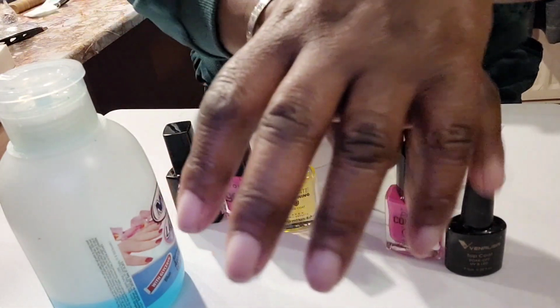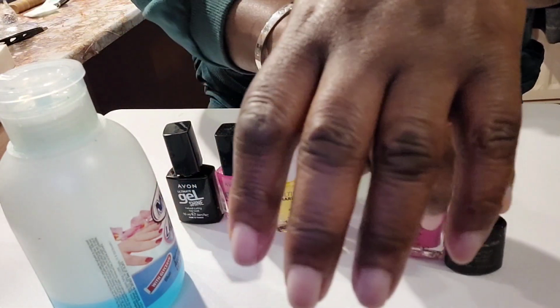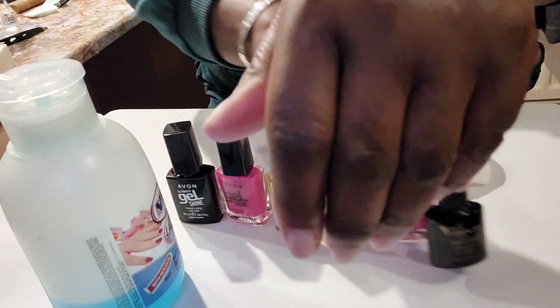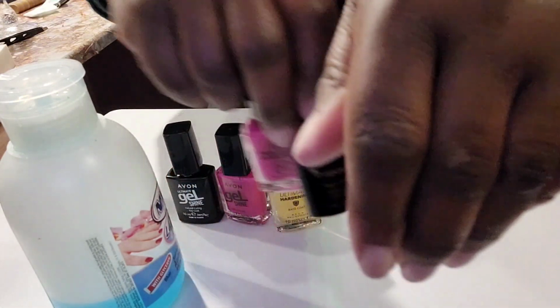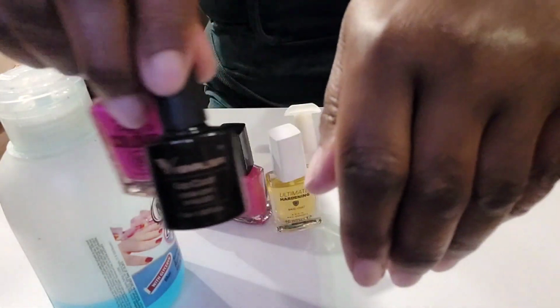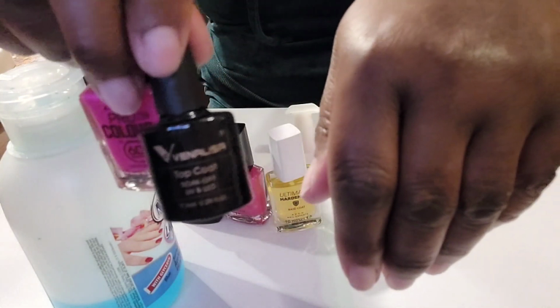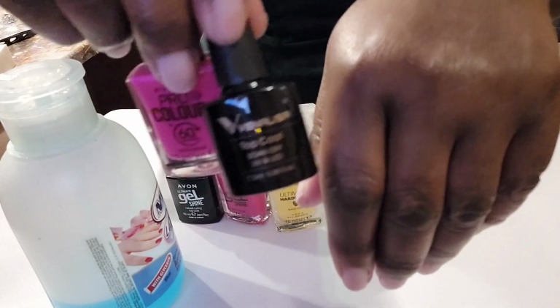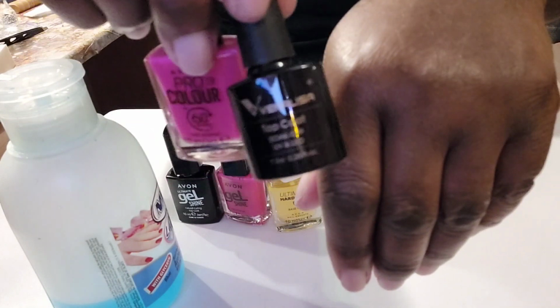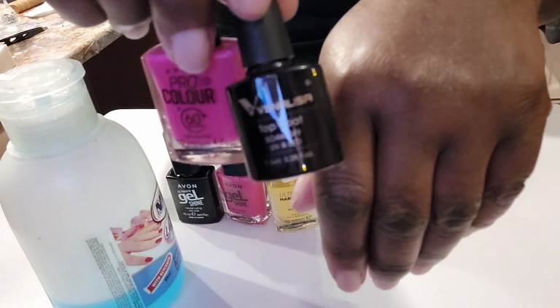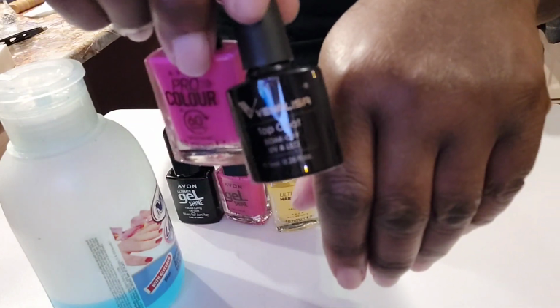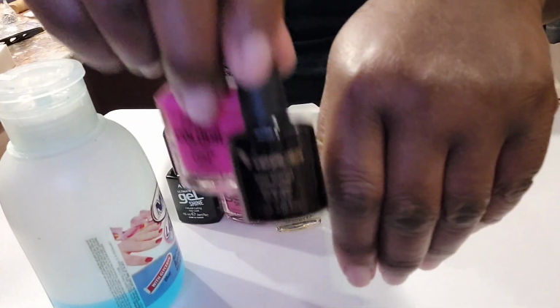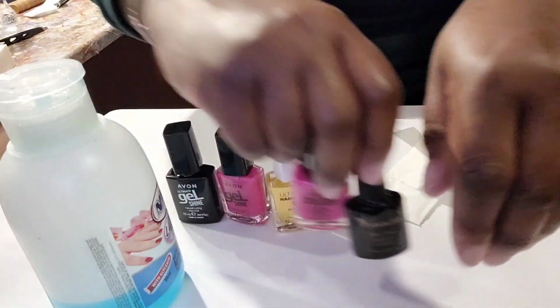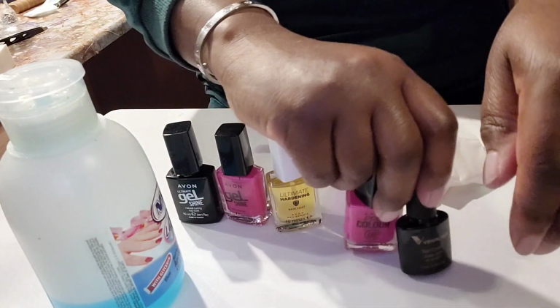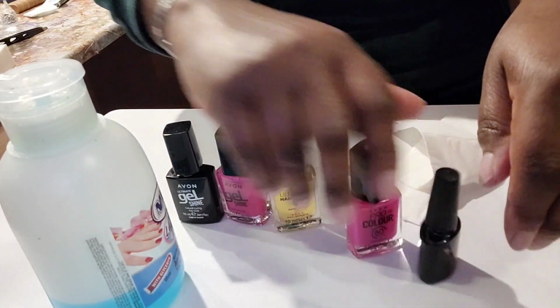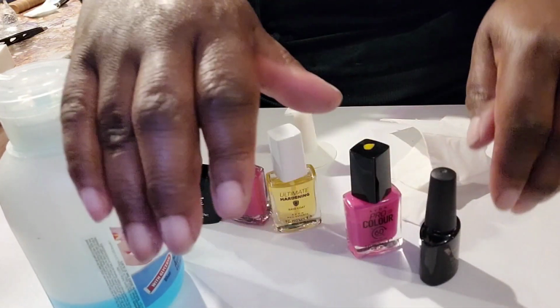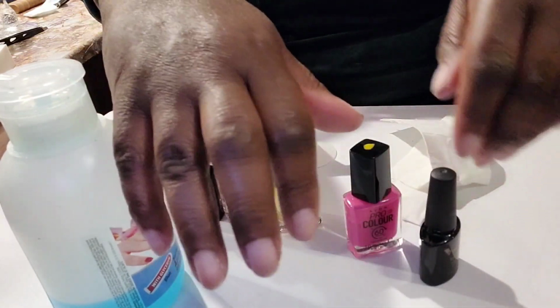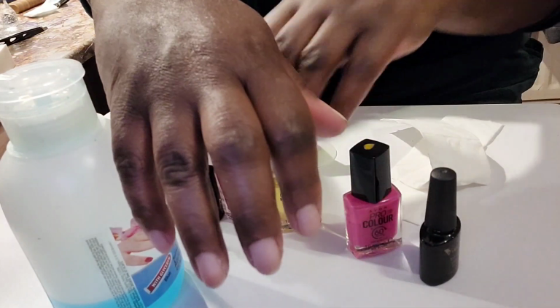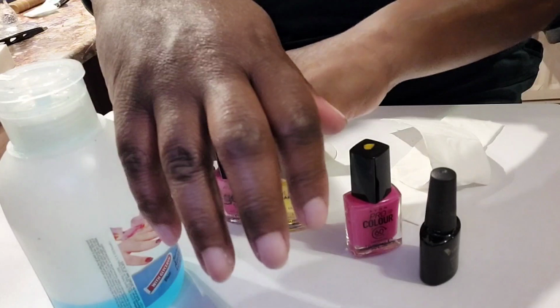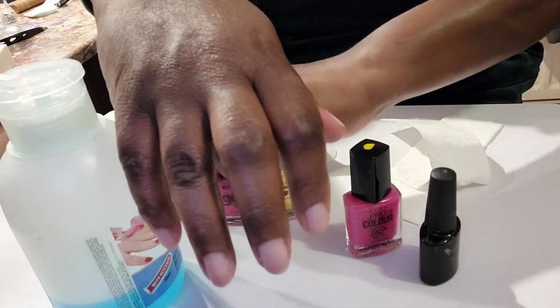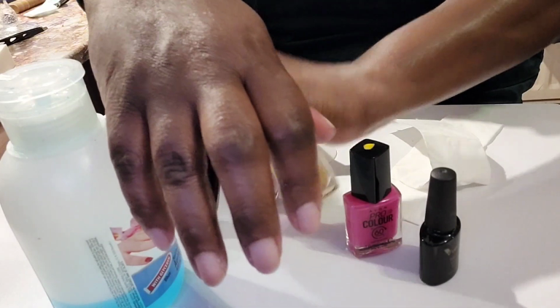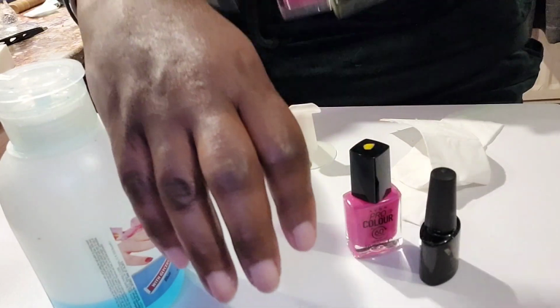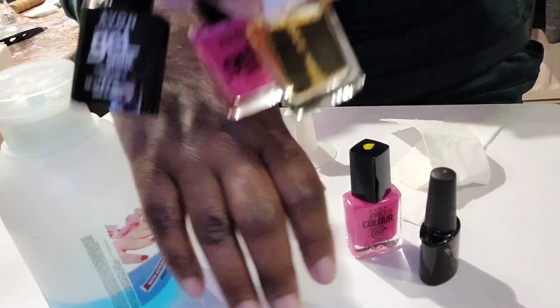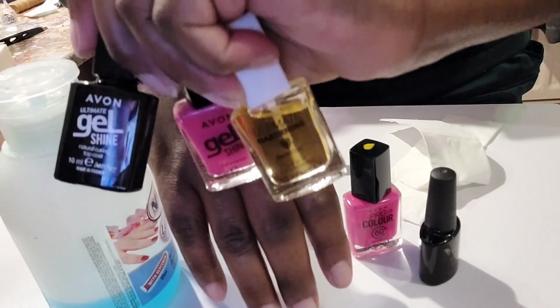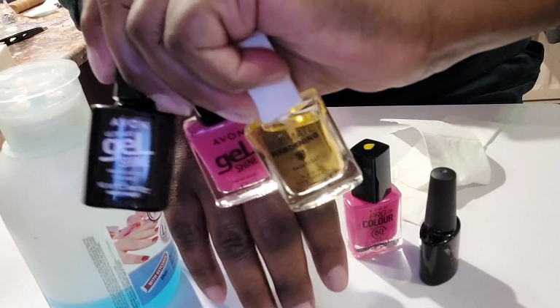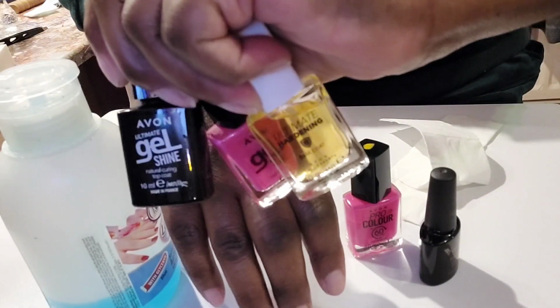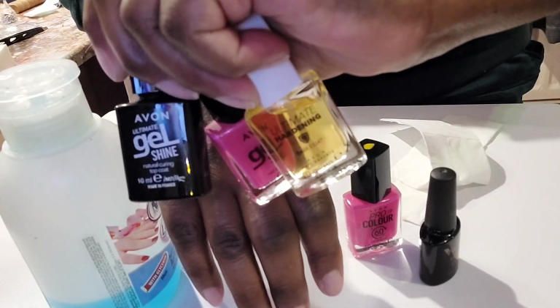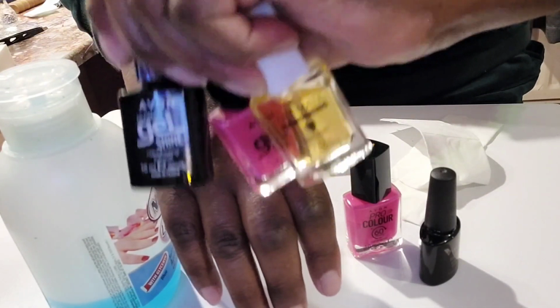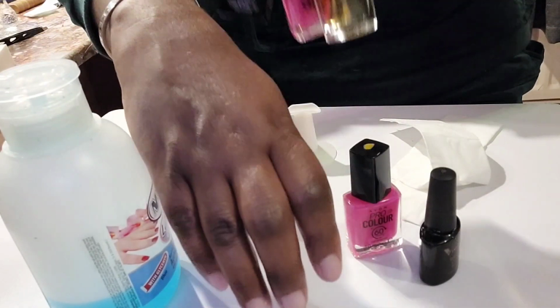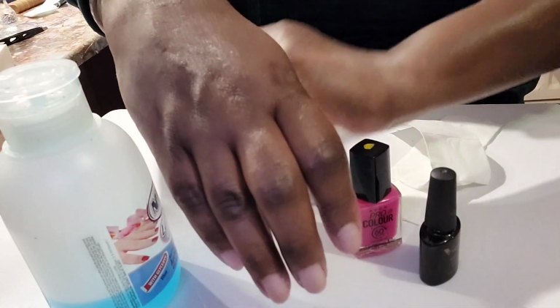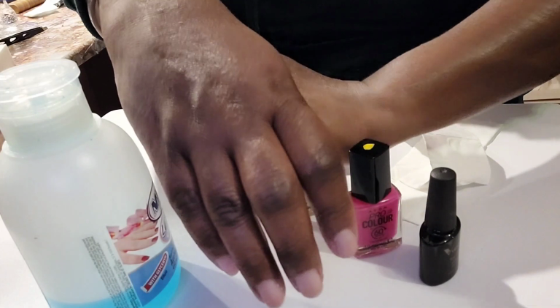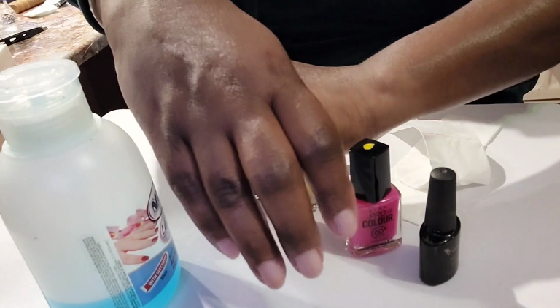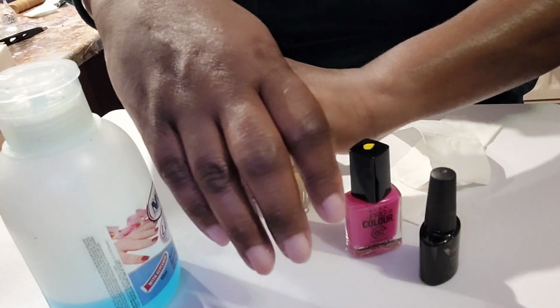On this hand I'm going to be trying a UV top coat and Avon's Pro Color Speed Dry Nail Polish. On the other hand I'm going for the base coat, the gel shine polish, and the gel shine top coat.